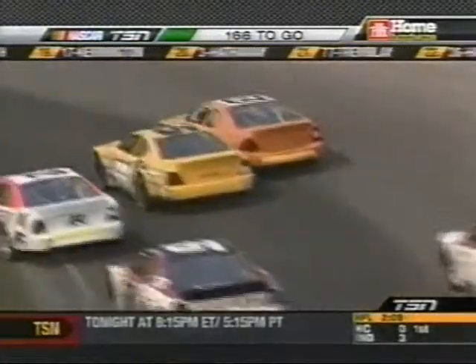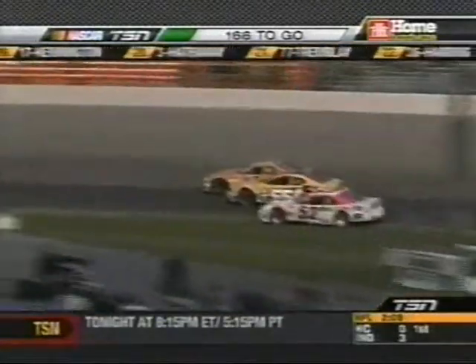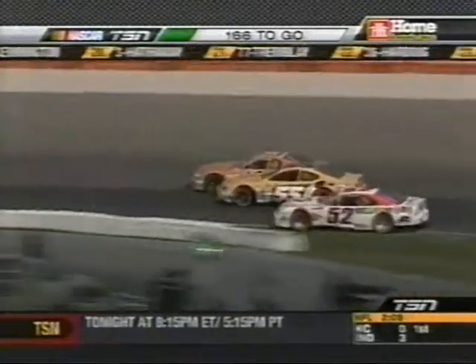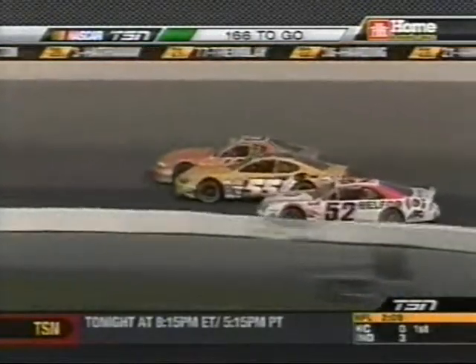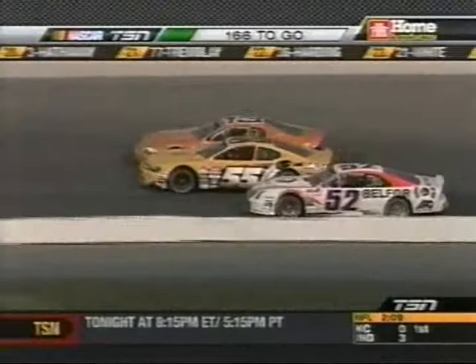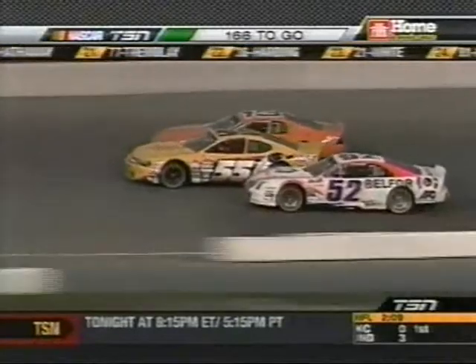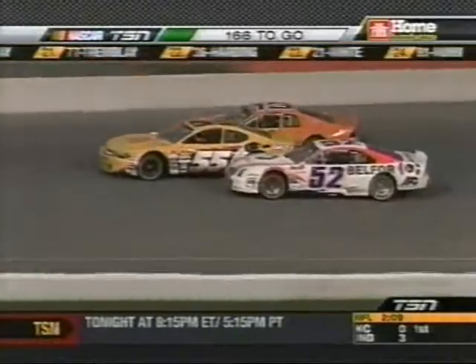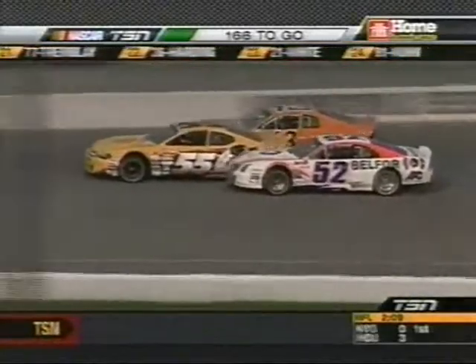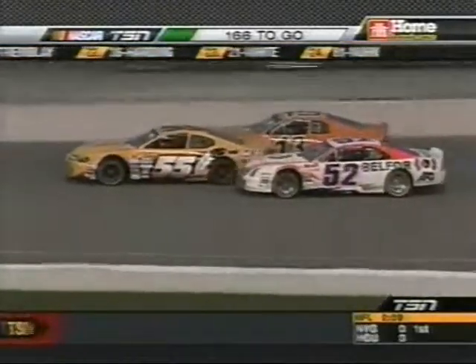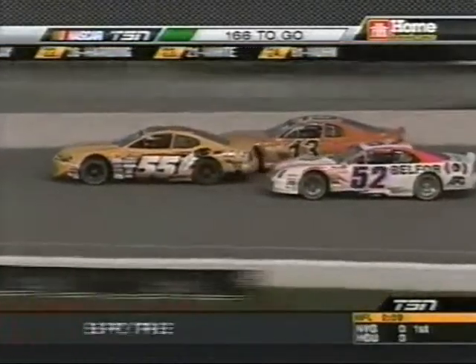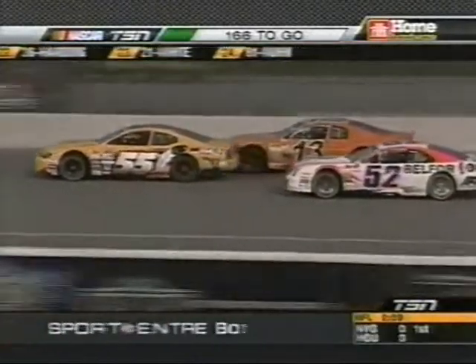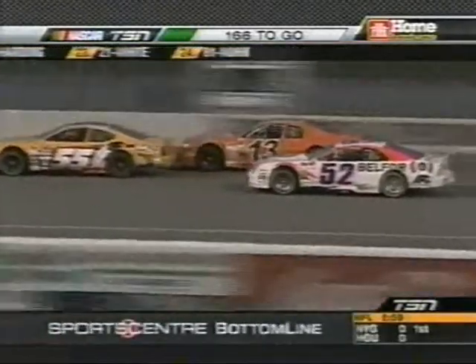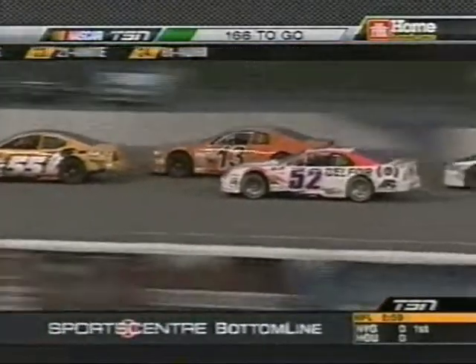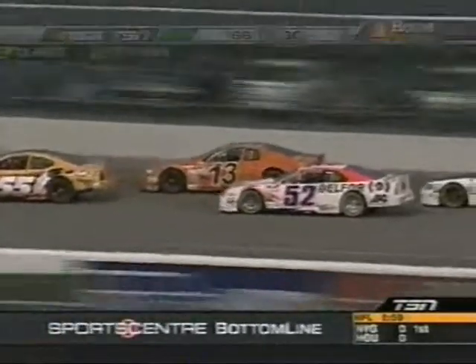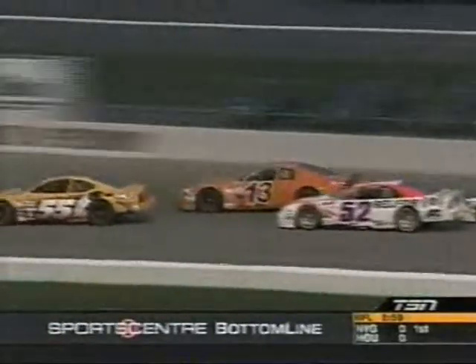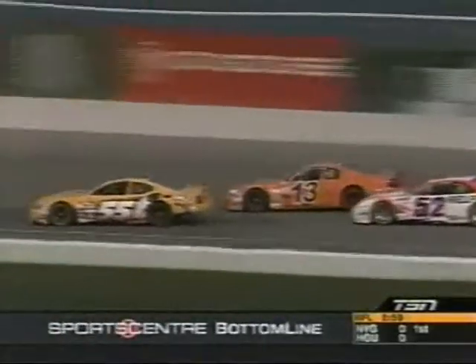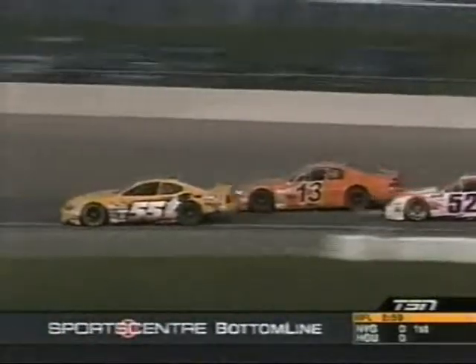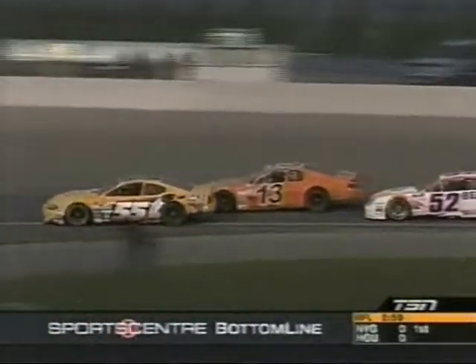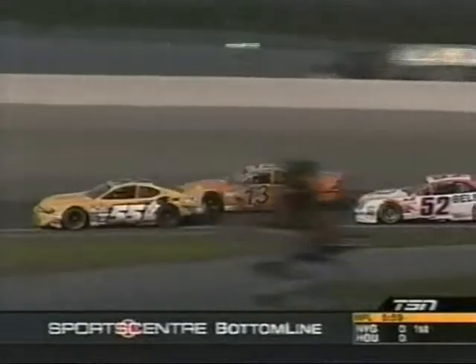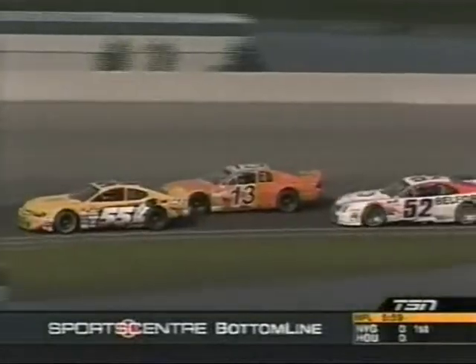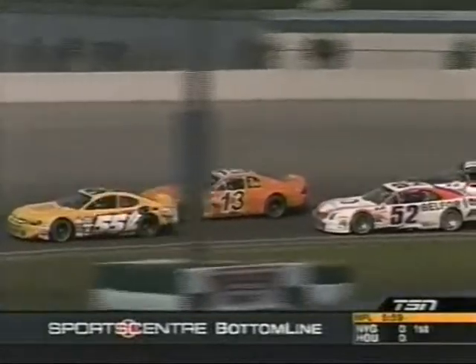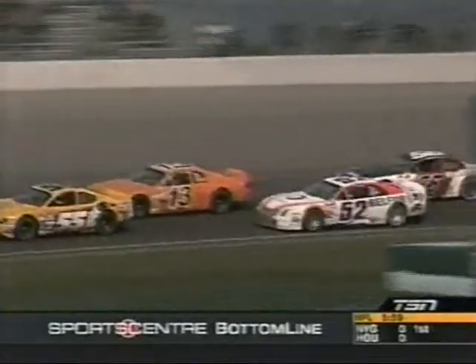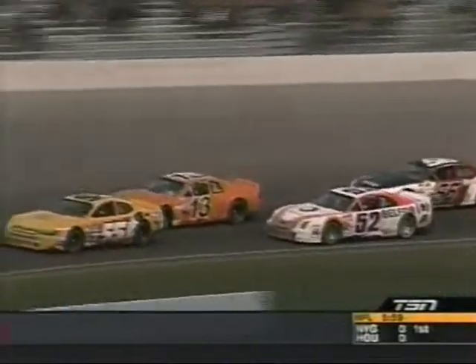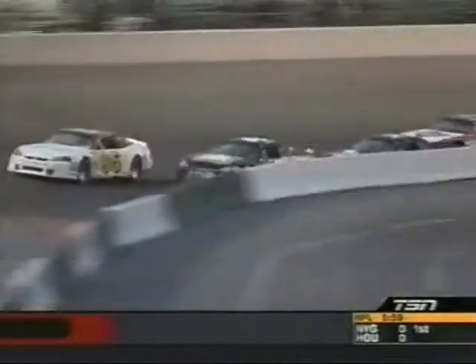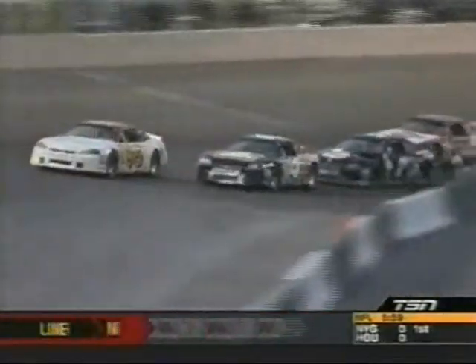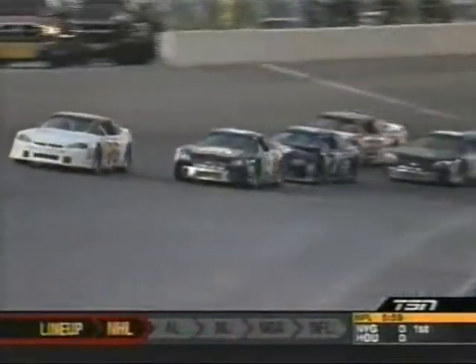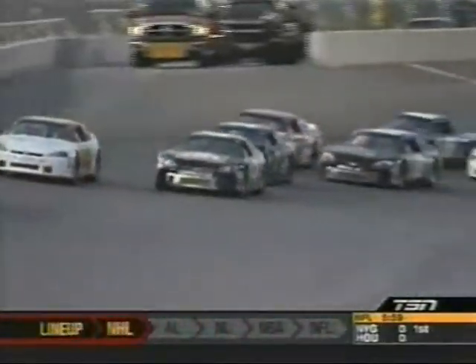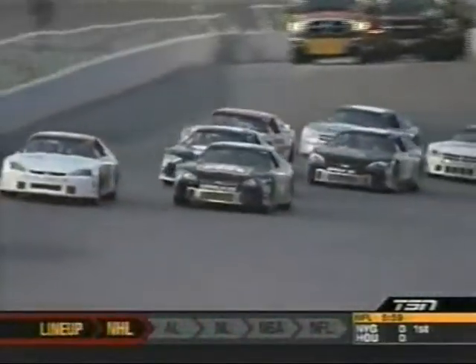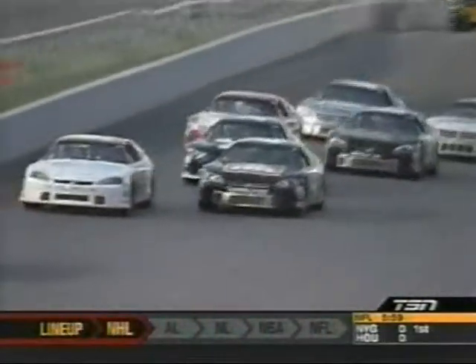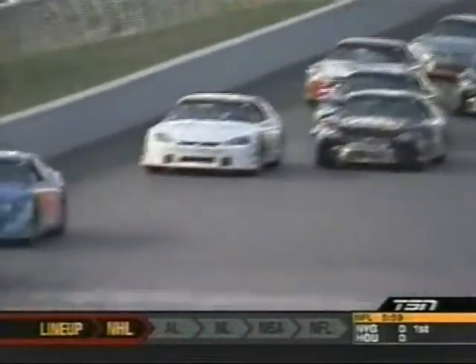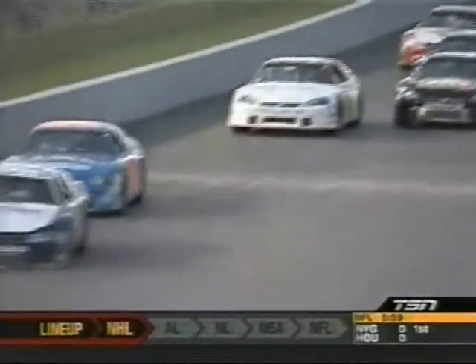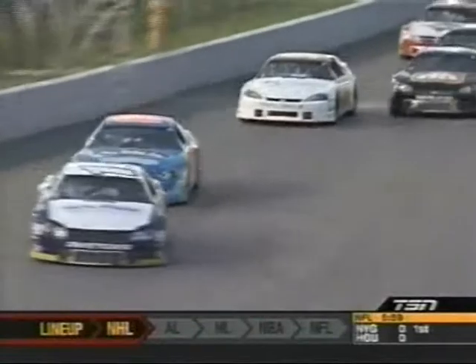Everybody's bunching up. Trevor, what a hand in the 13. There's Dexter Stacy in the 55, for tenth spot on the racetrack. Ron Sheridan and the Total Lubricants number 52 to the inside, trying to duck out of the trouble there.